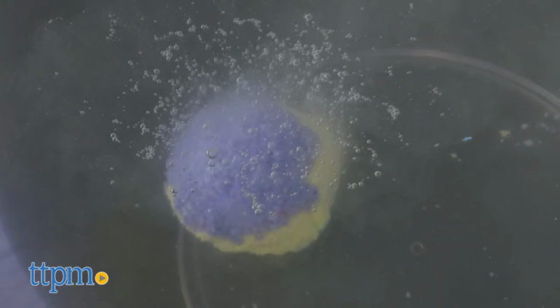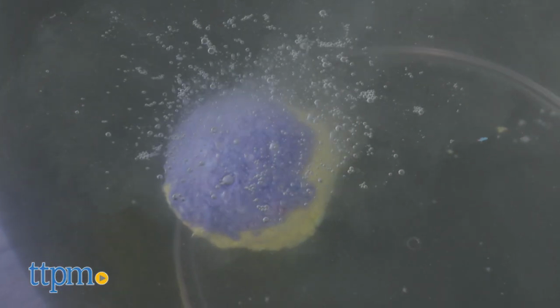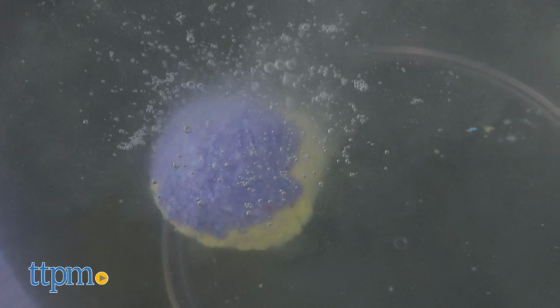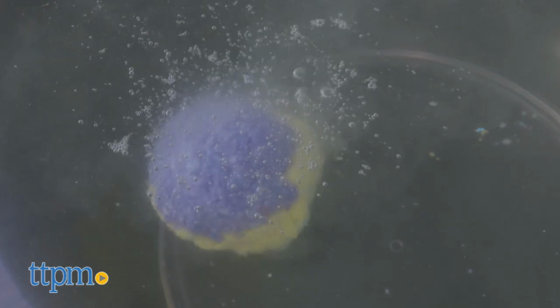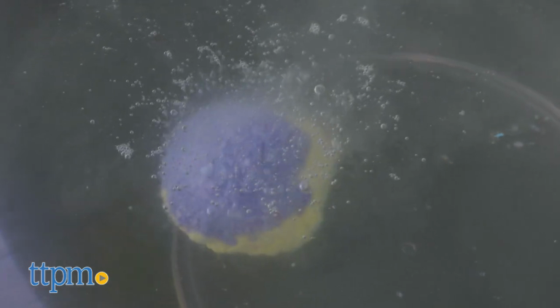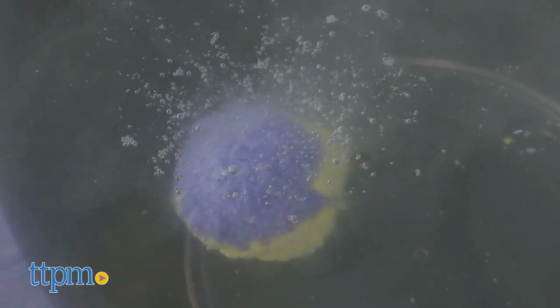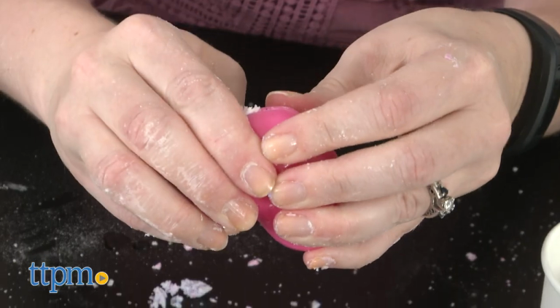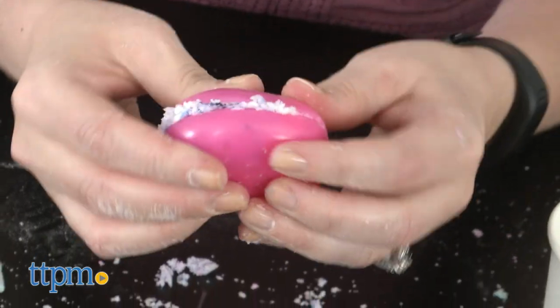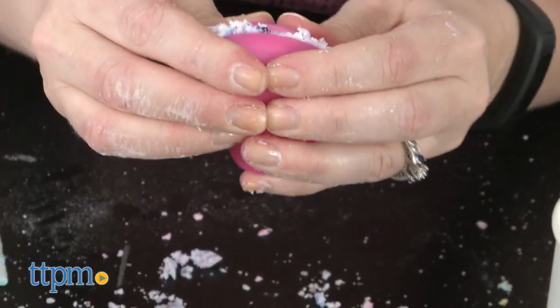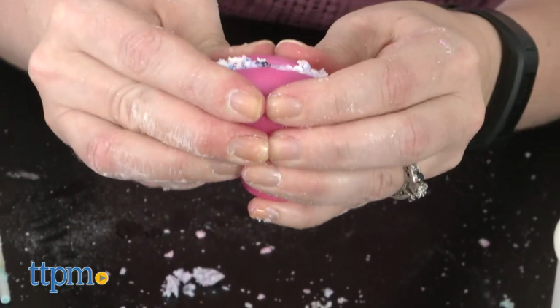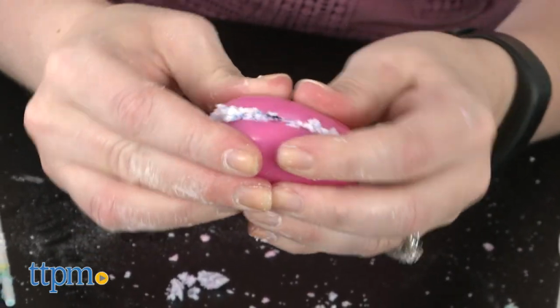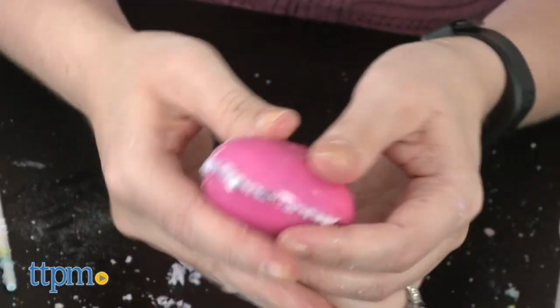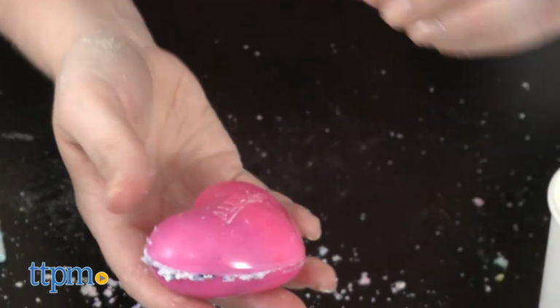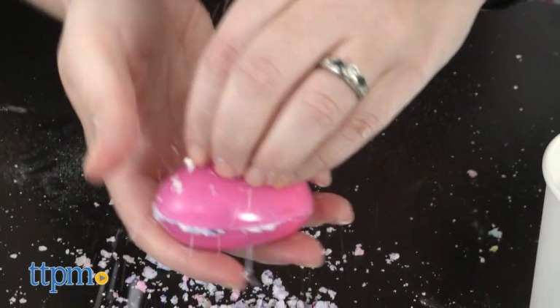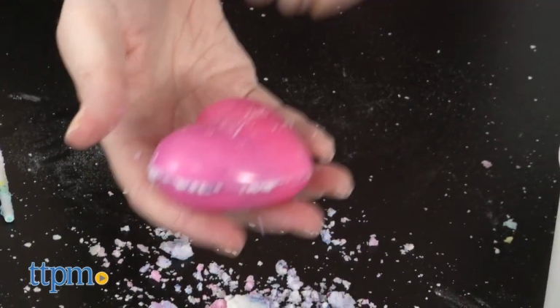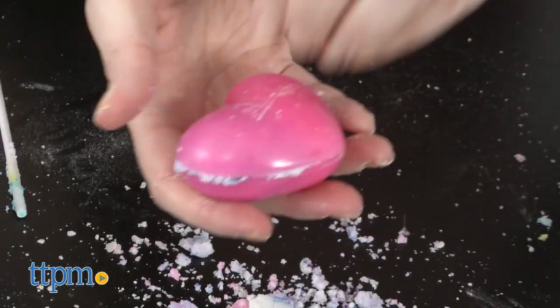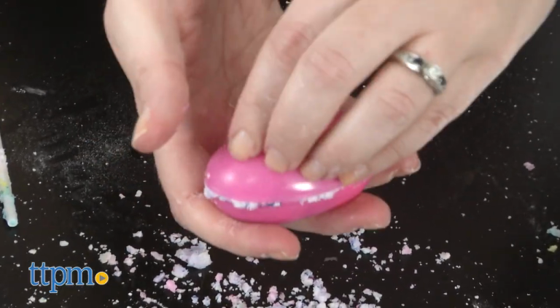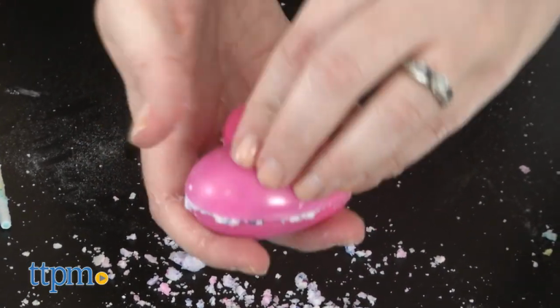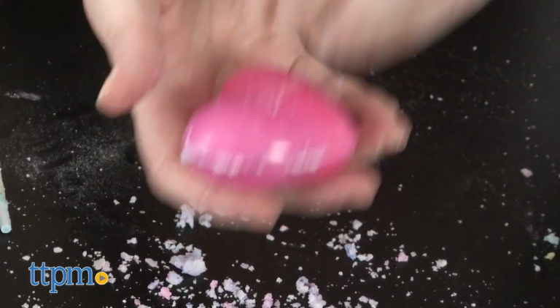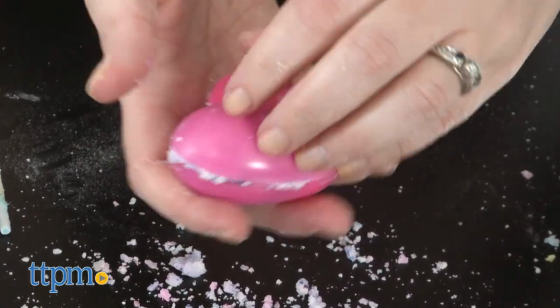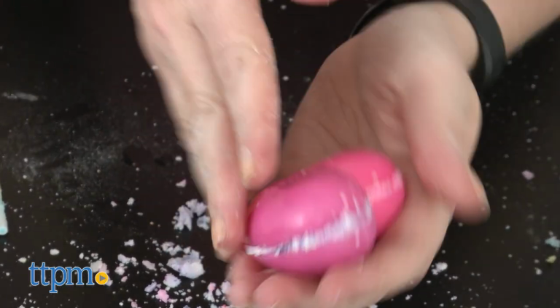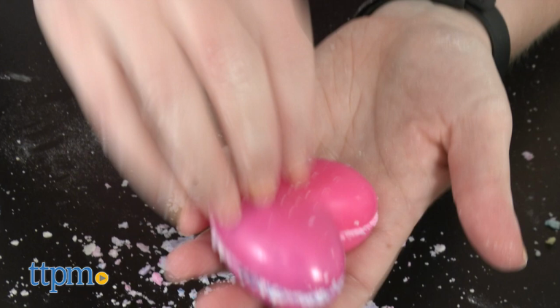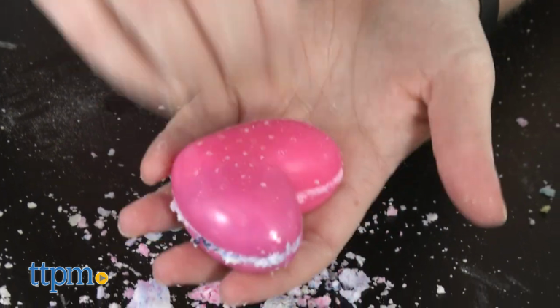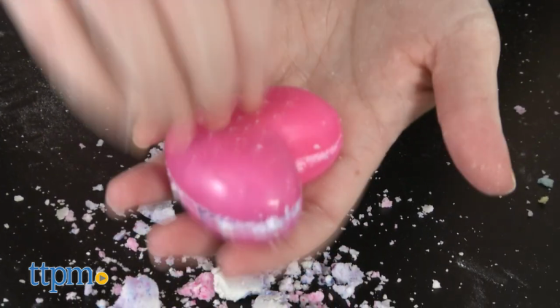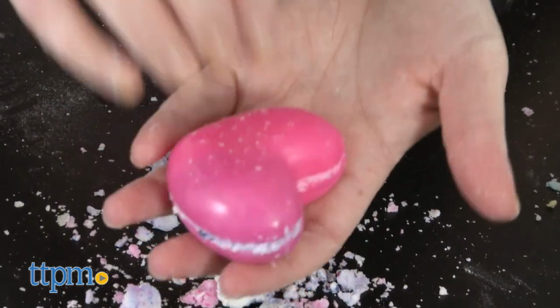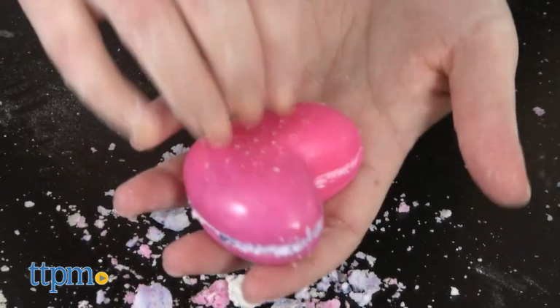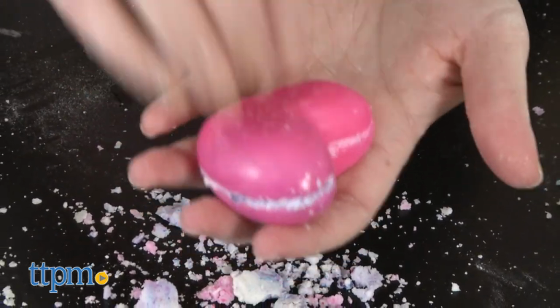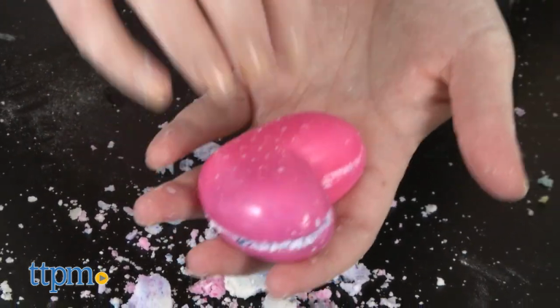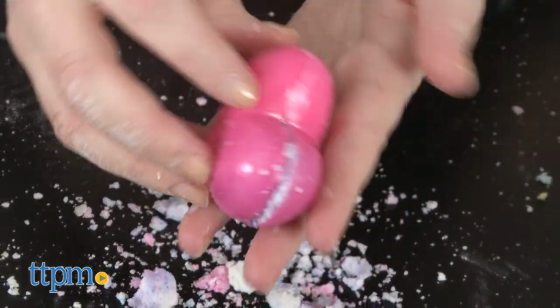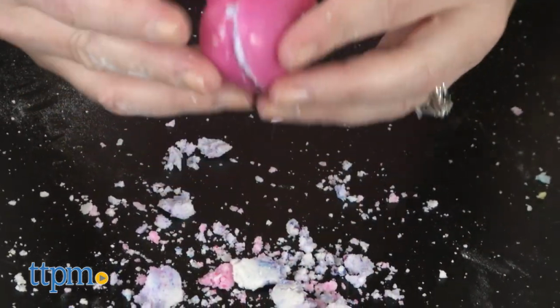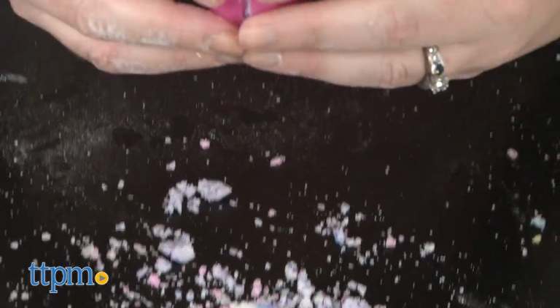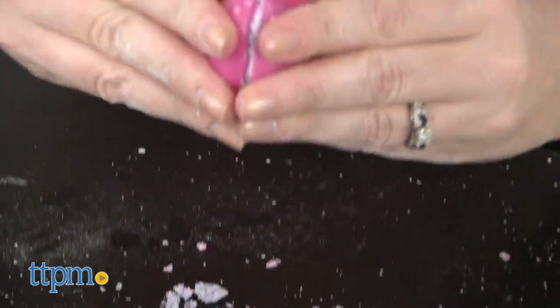Doing homework is hard work after all. This comes with almost all of the ingredients kids need to make circular or heart-shaped bath bombs. You will need to provide your own cooking oil and you will need several bowls.